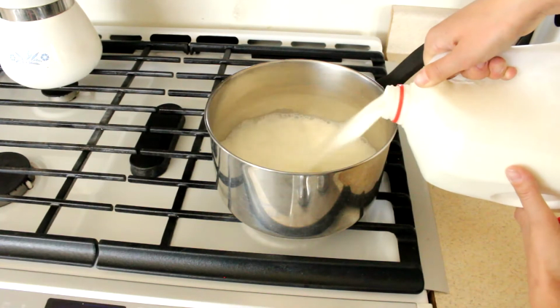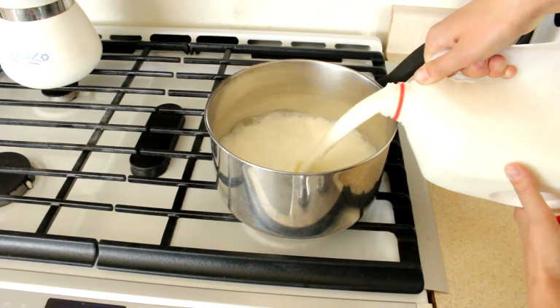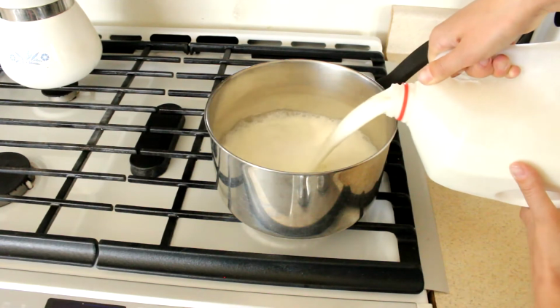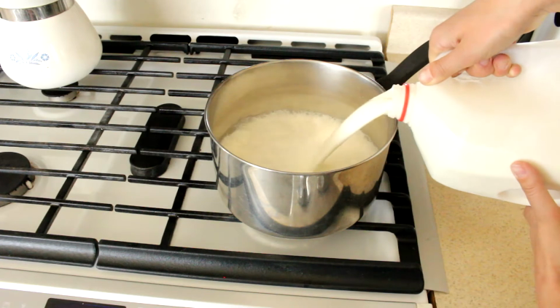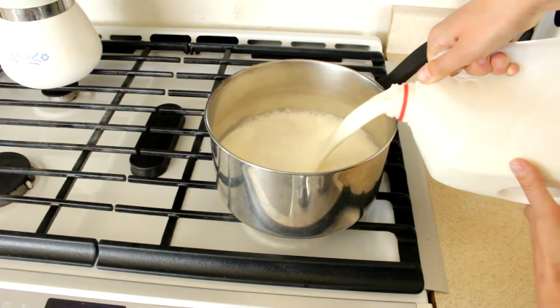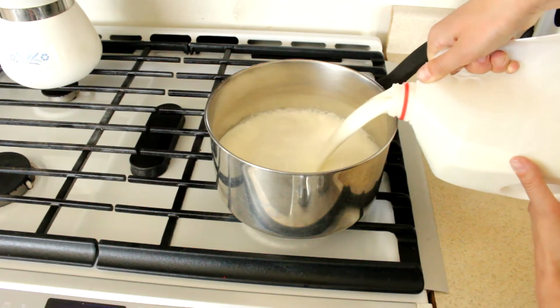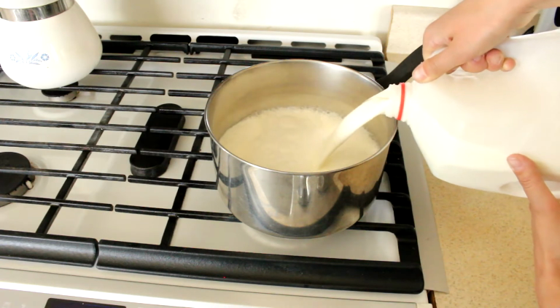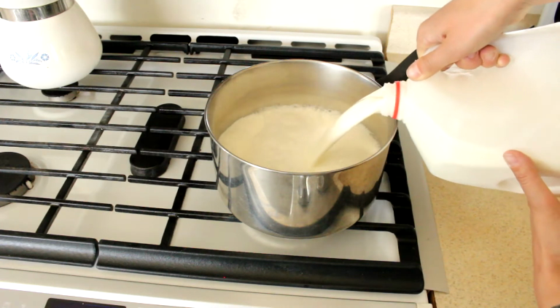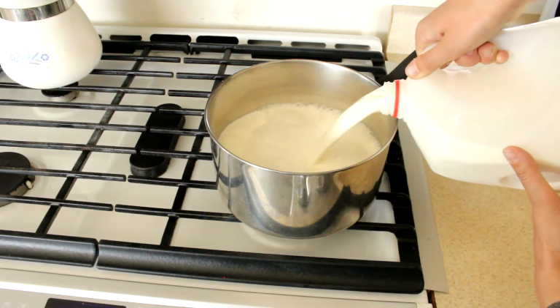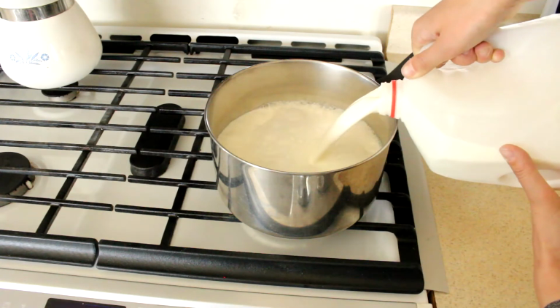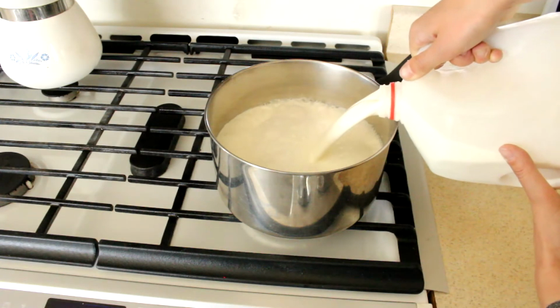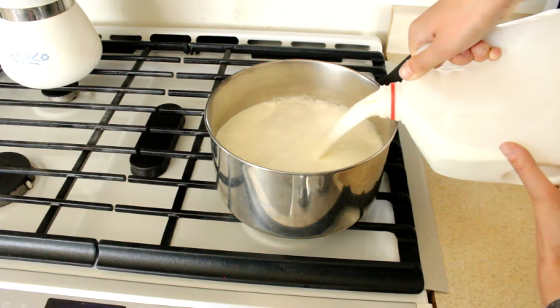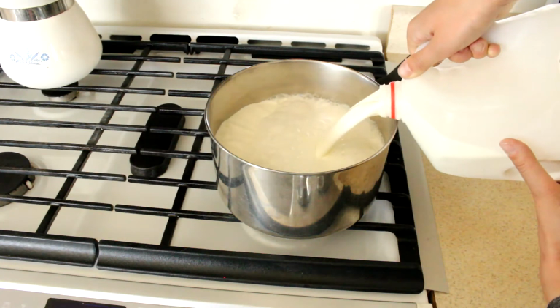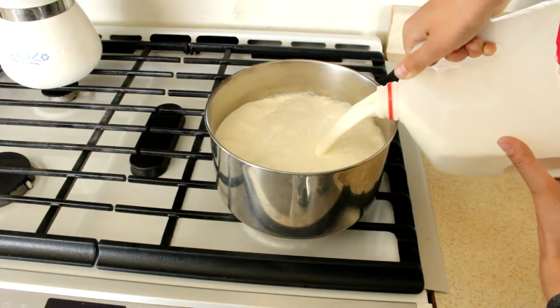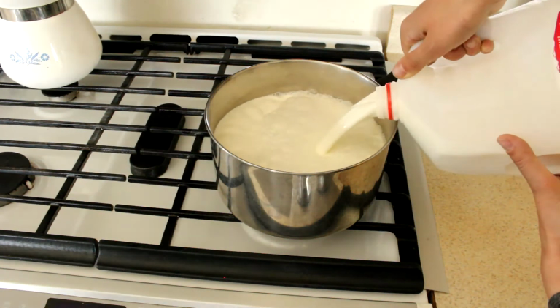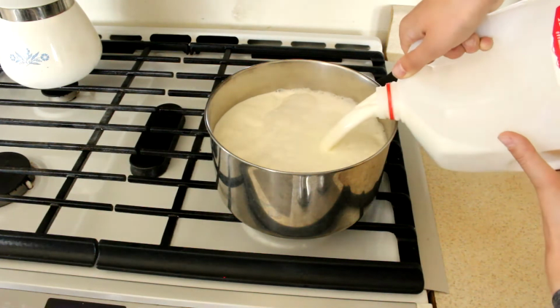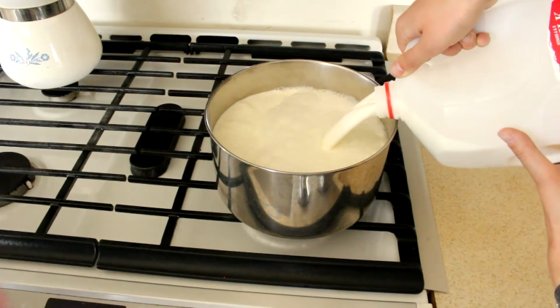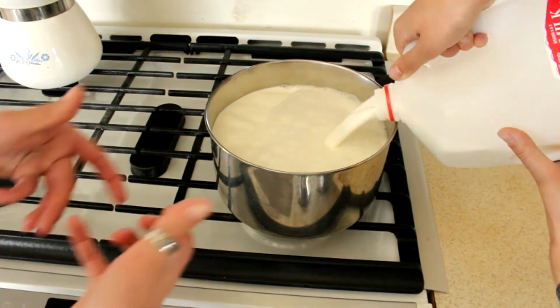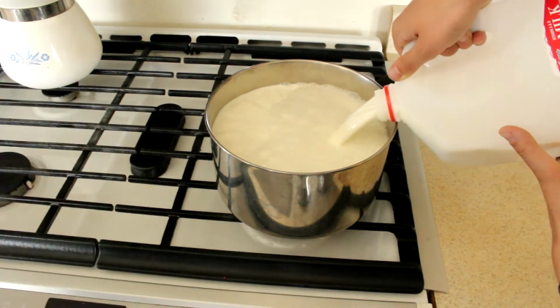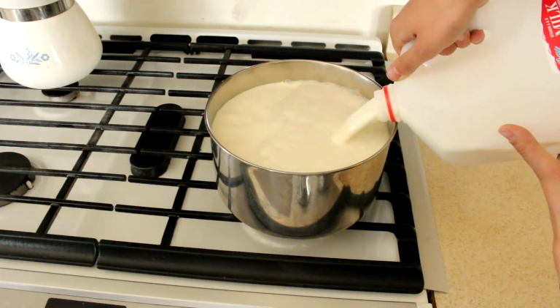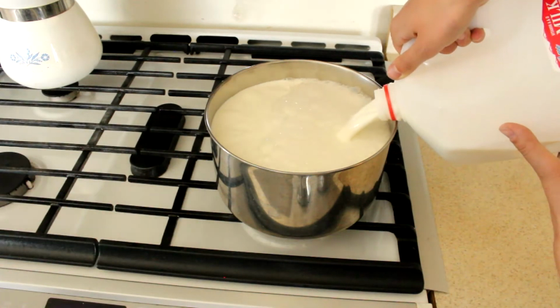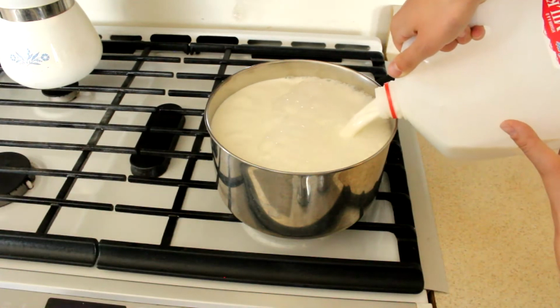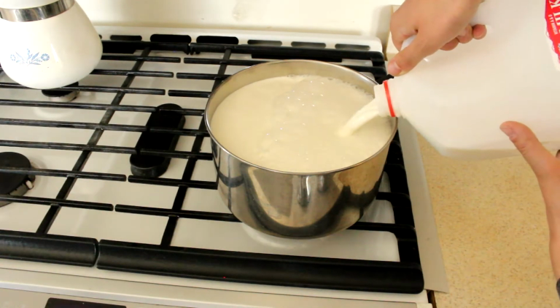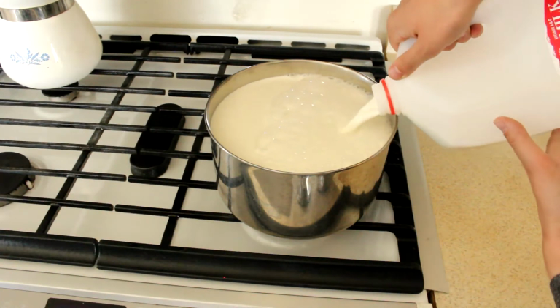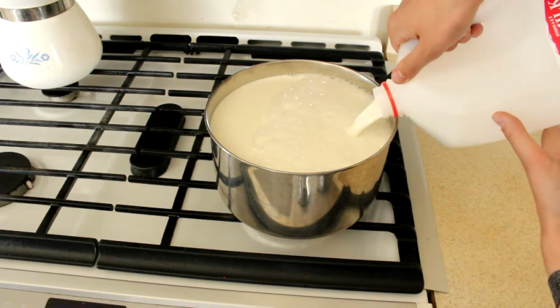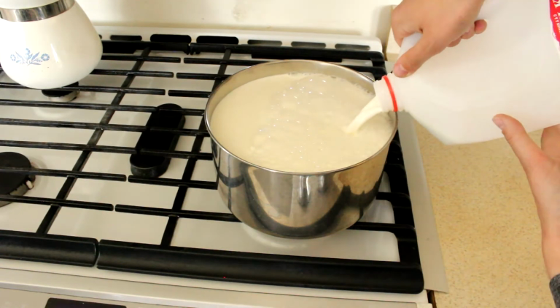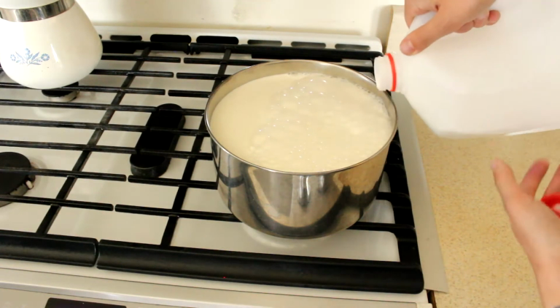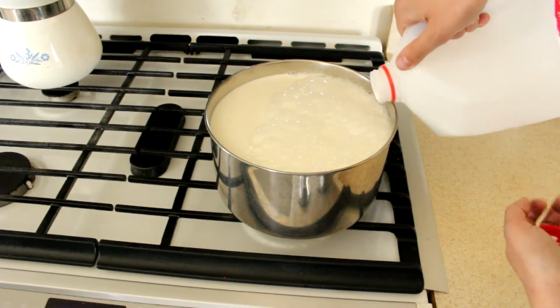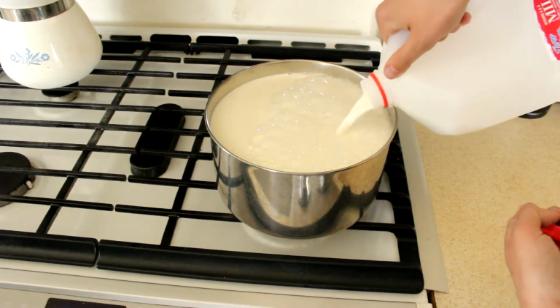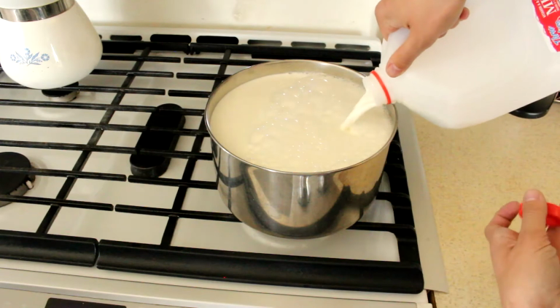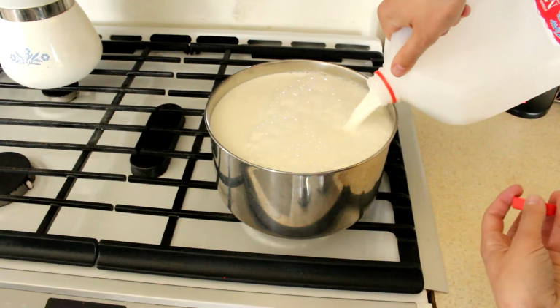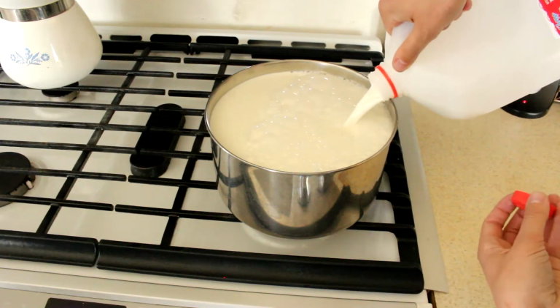You see the size of this pan? It's way too small. Don't use a pan this small. I told you this pan was way too small.